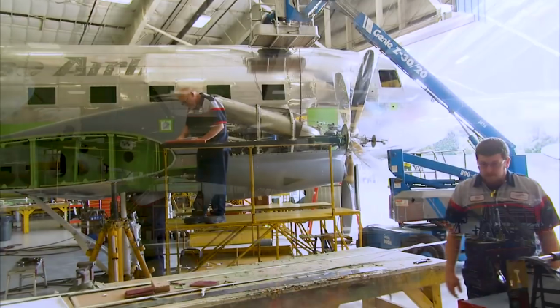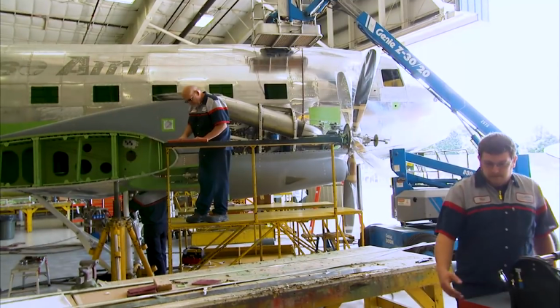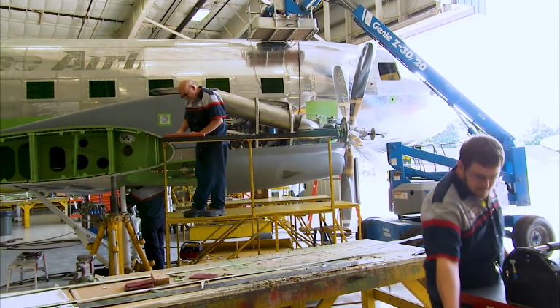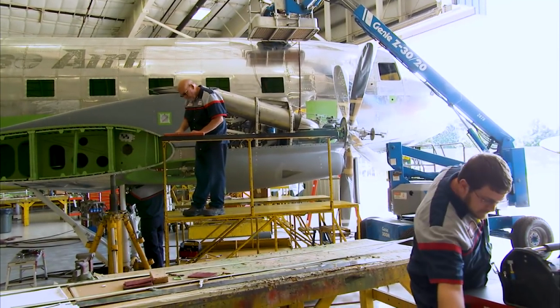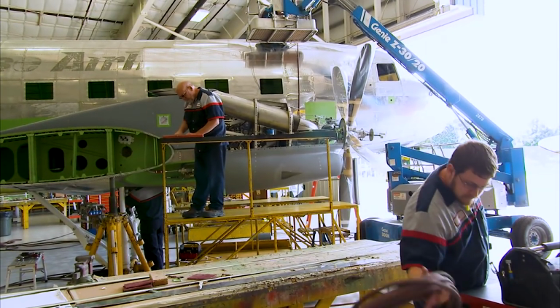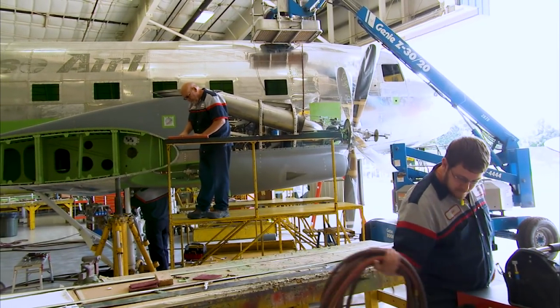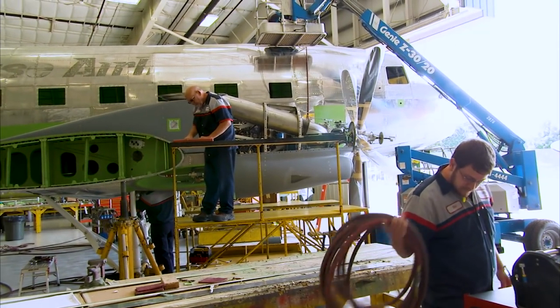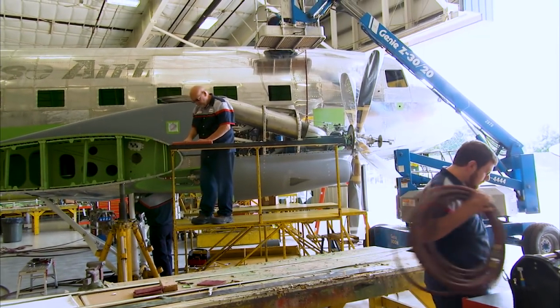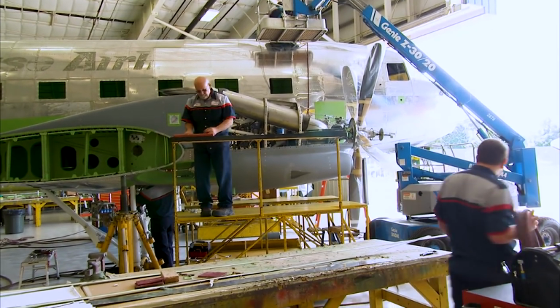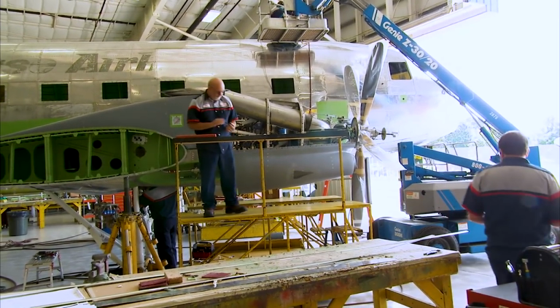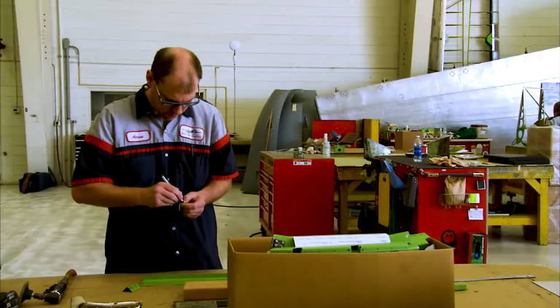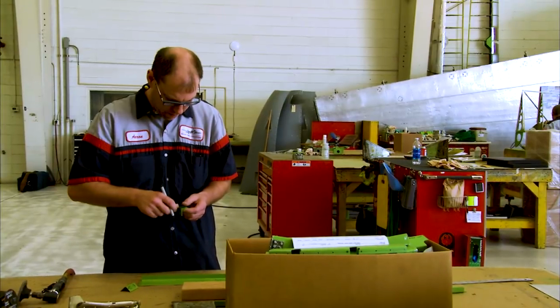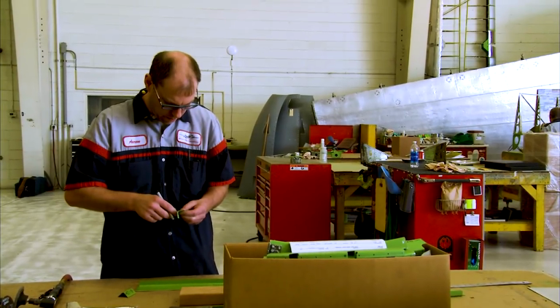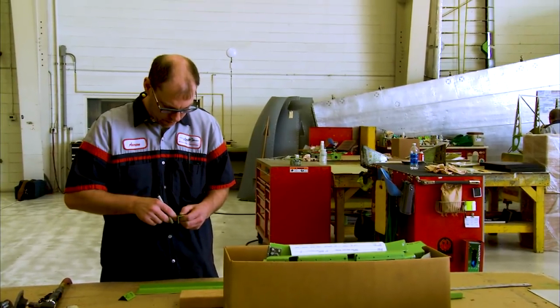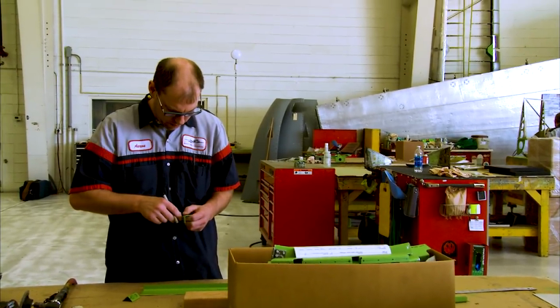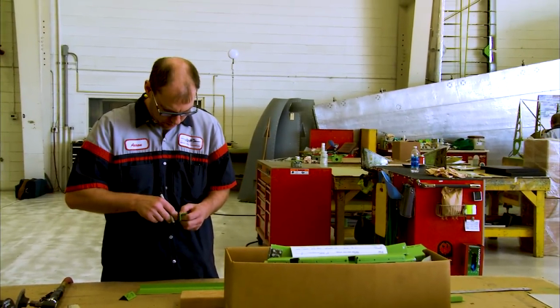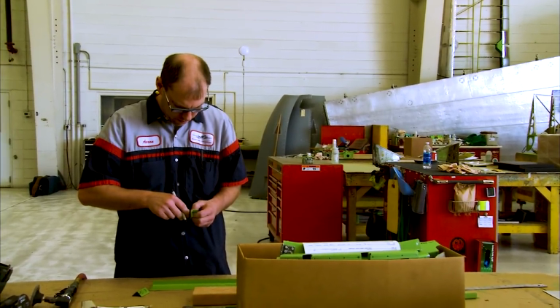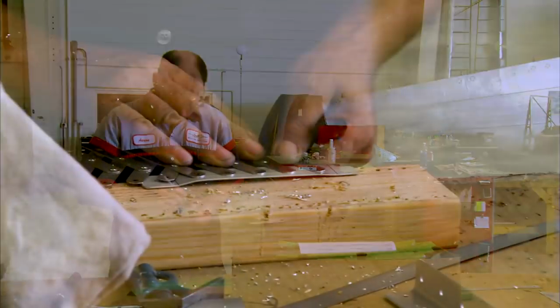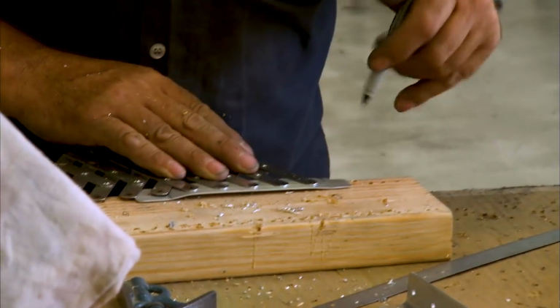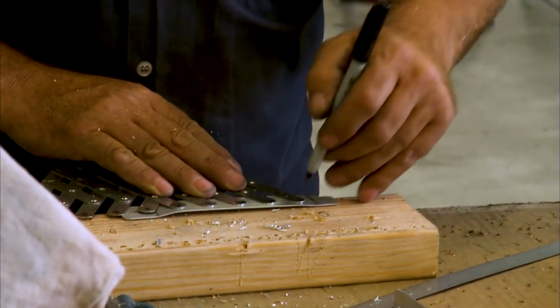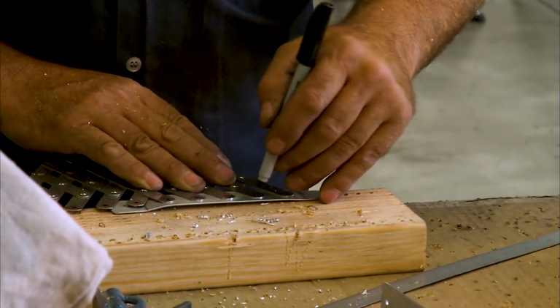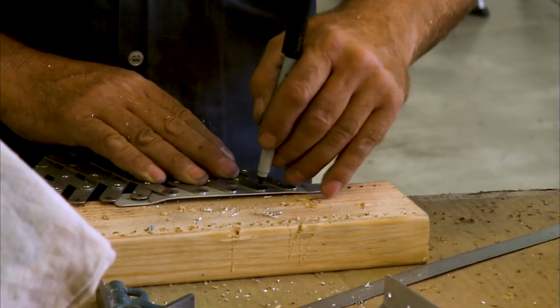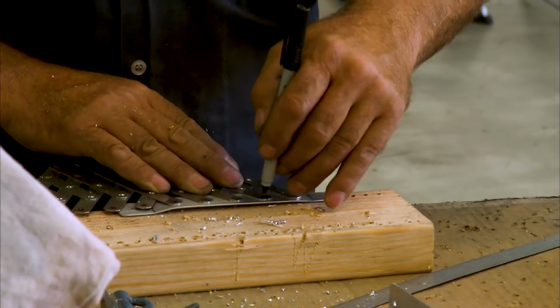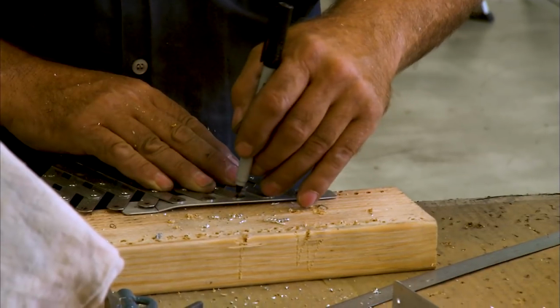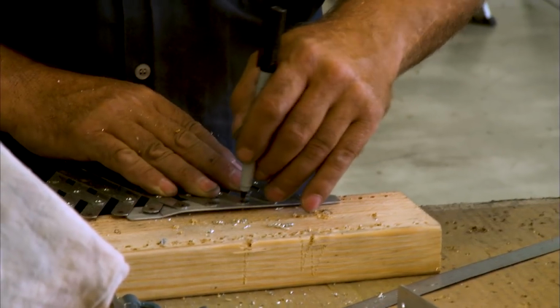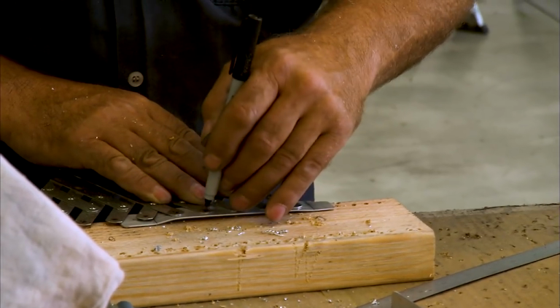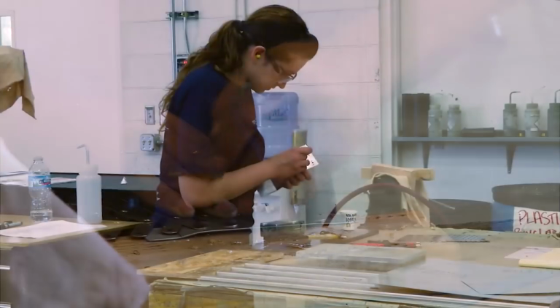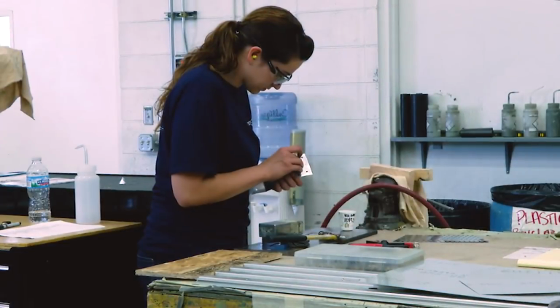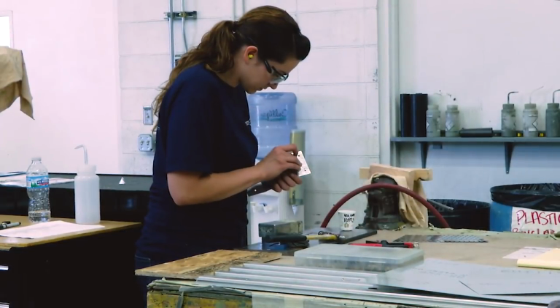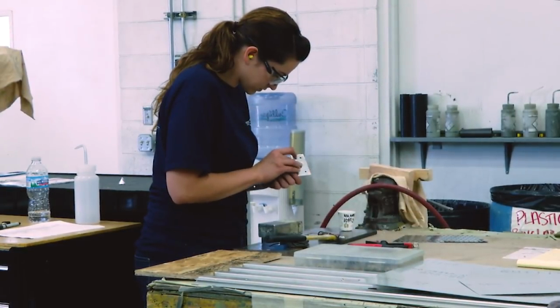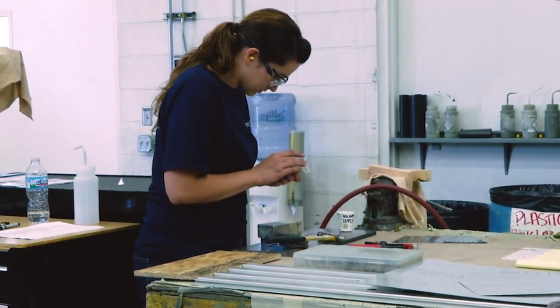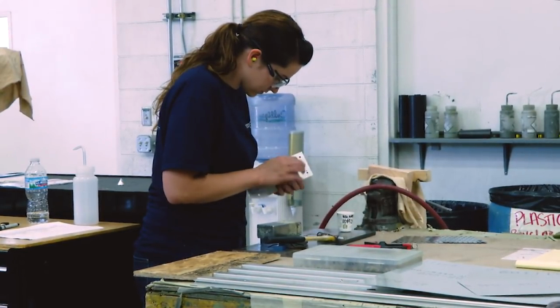There wasn't one, so we decided to put turbine engines on the DC-3, and that's where it evolved. It grew from there, and since then we've evolved it even further with all sorts of different systems and components, but it's taken about 20 years to get it to where we're at today.